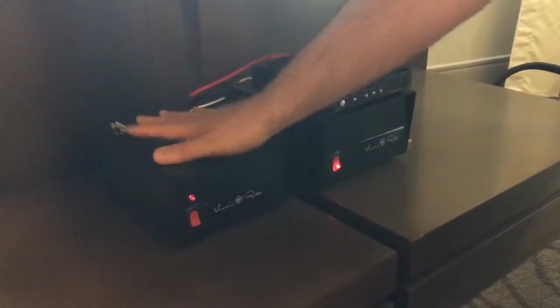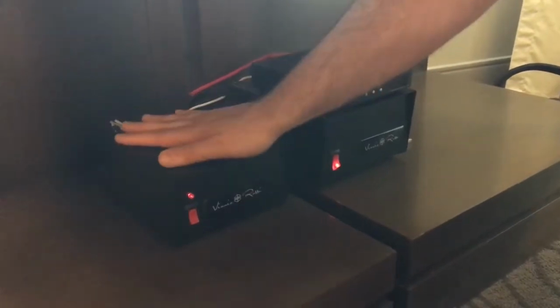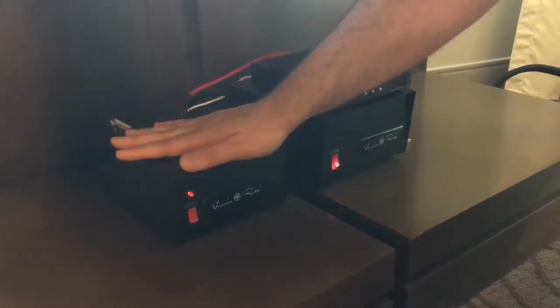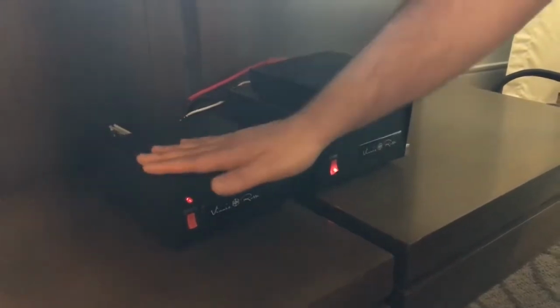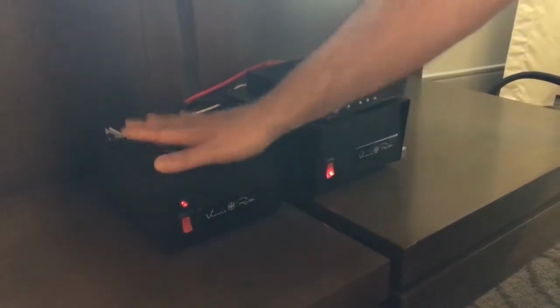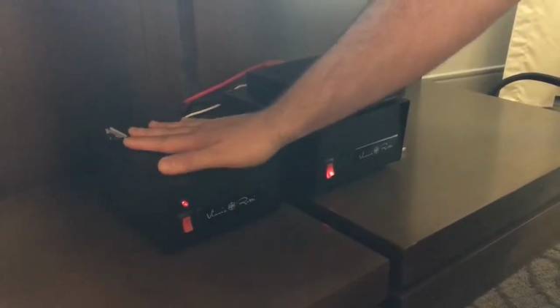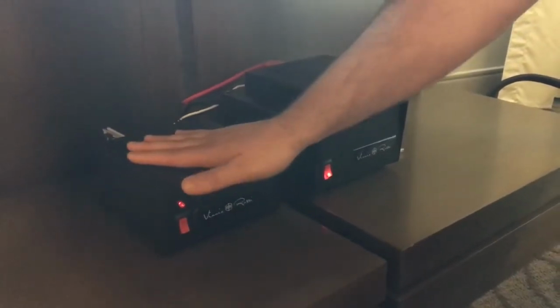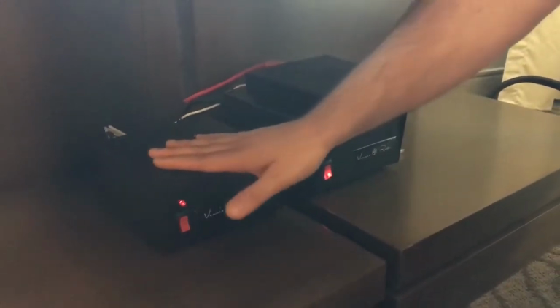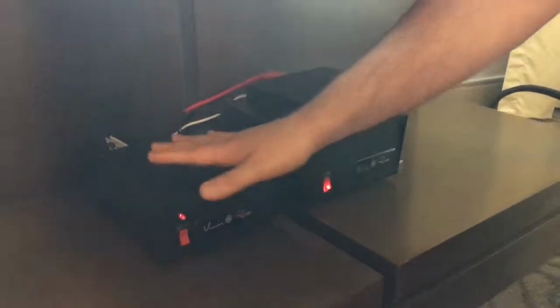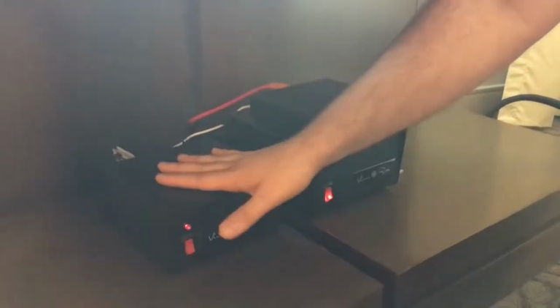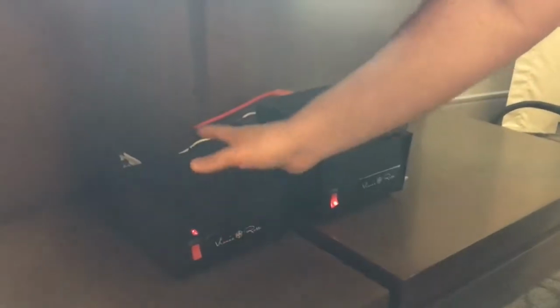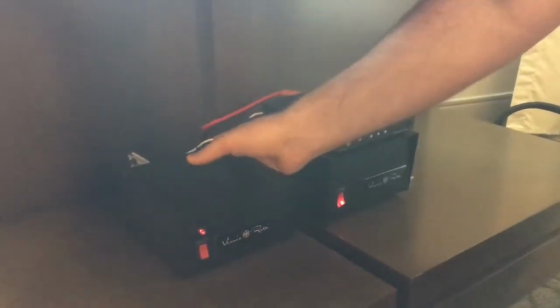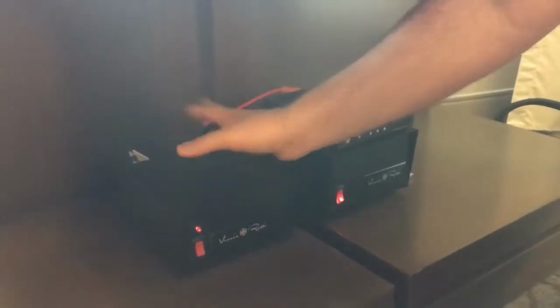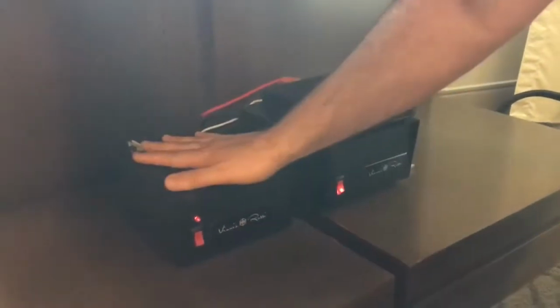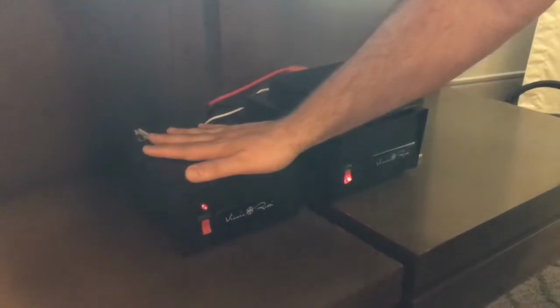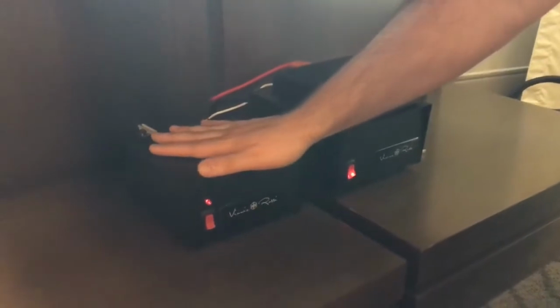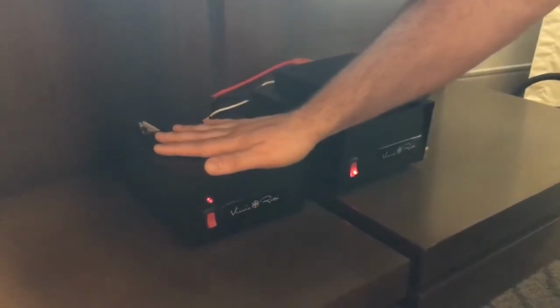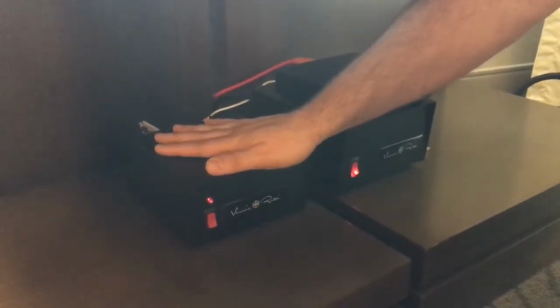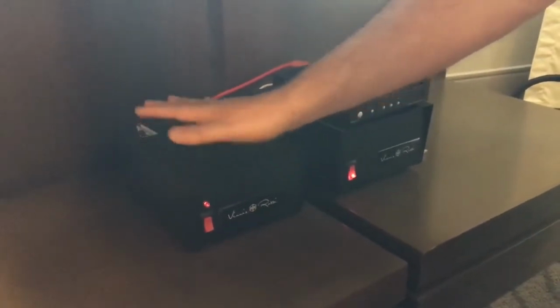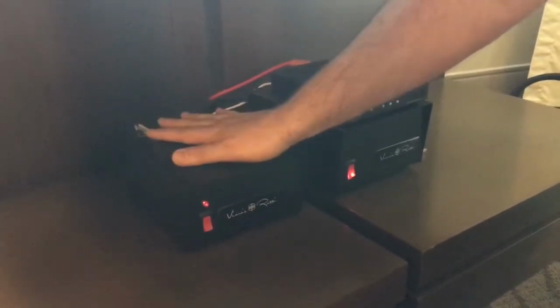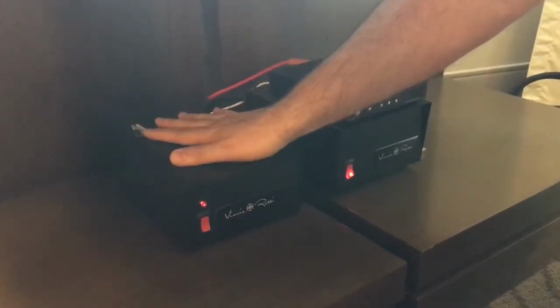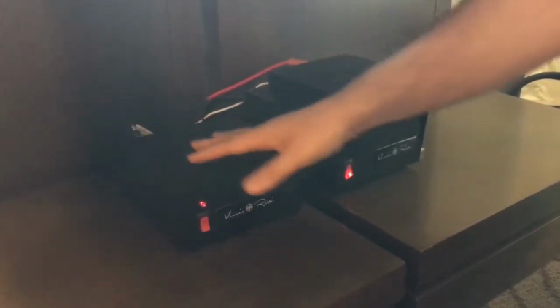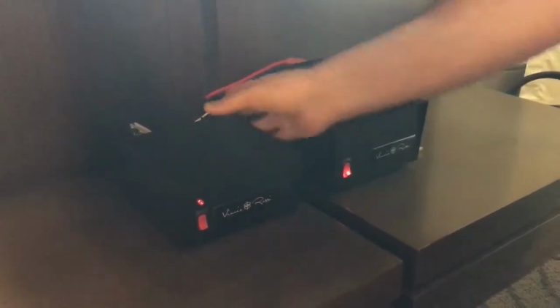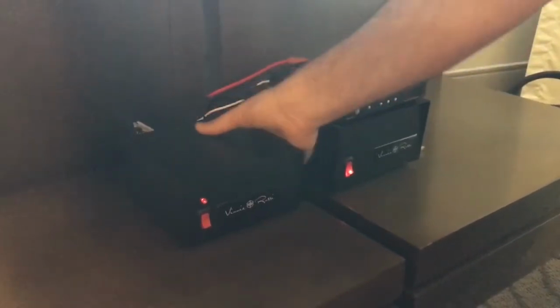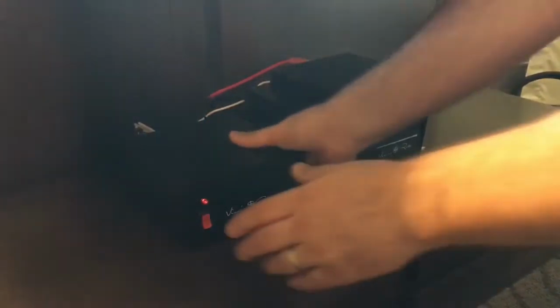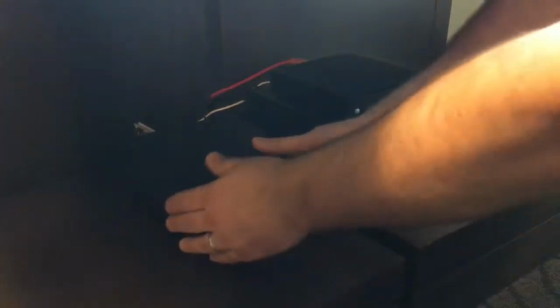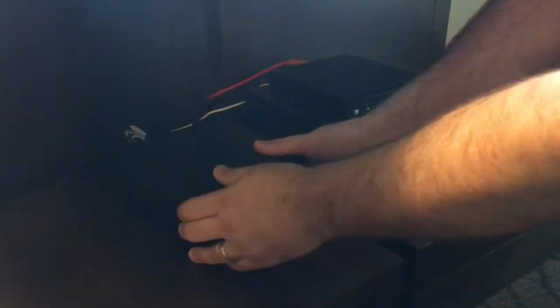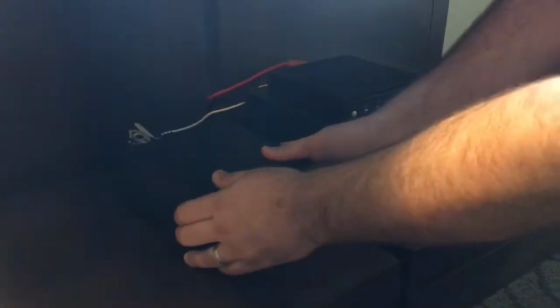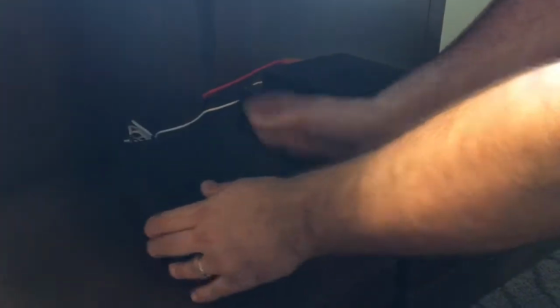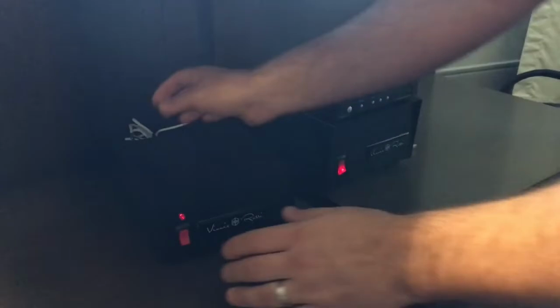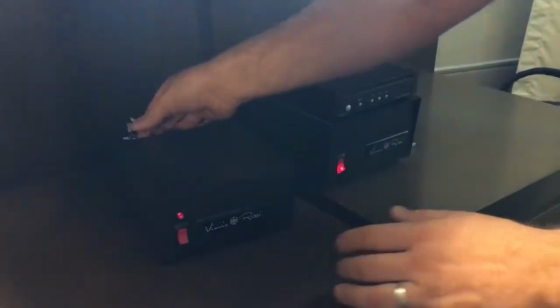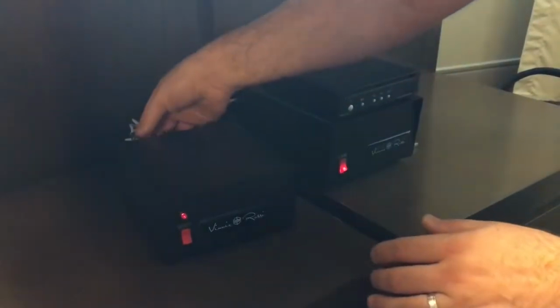We'll be doing pre-orders later this month and then shipping them in November. It outputs 2.5 amps continuously, 5 amp peak, and it's all linear for charging the actual ultra-capacitors.